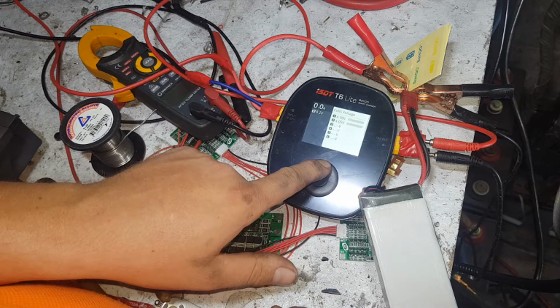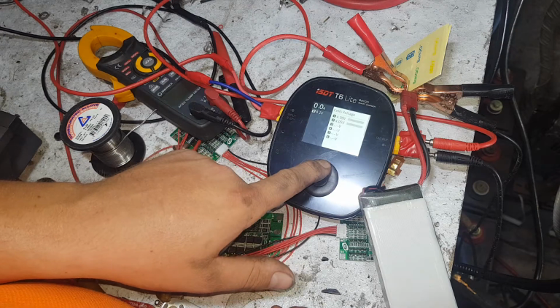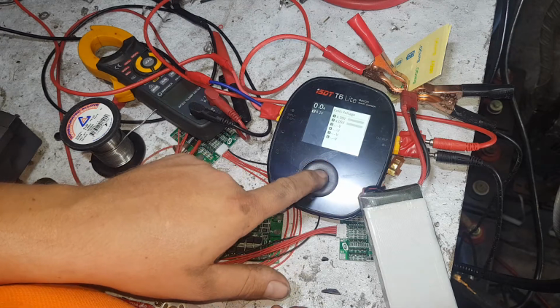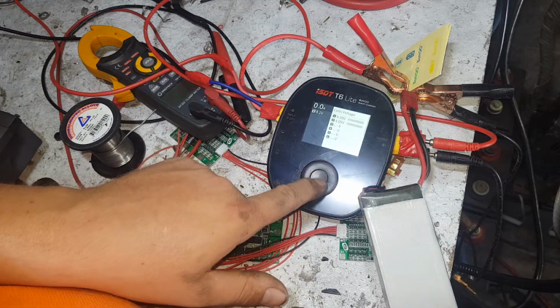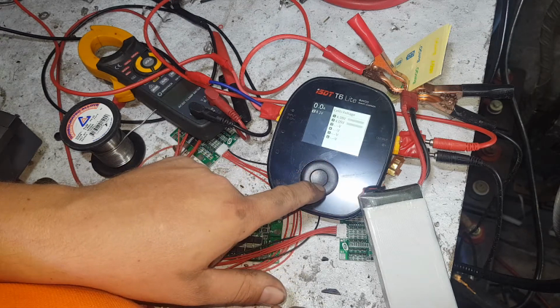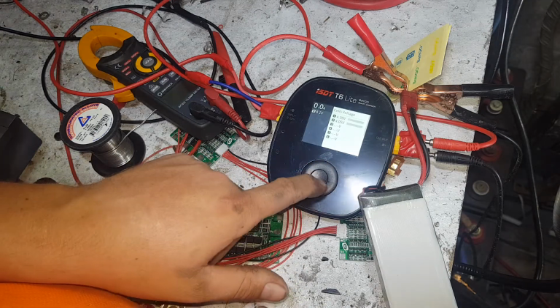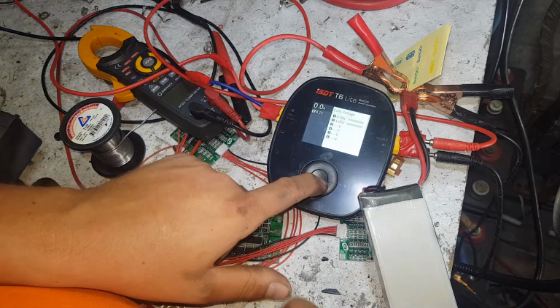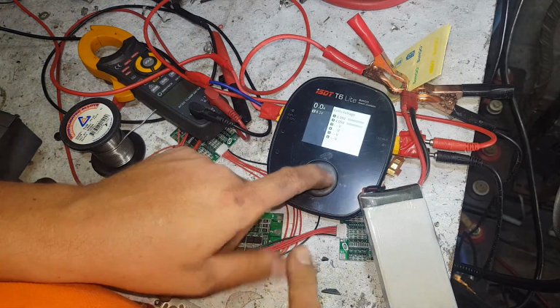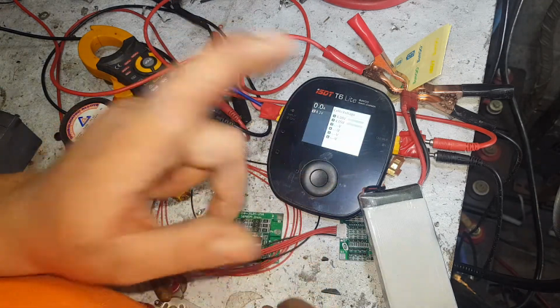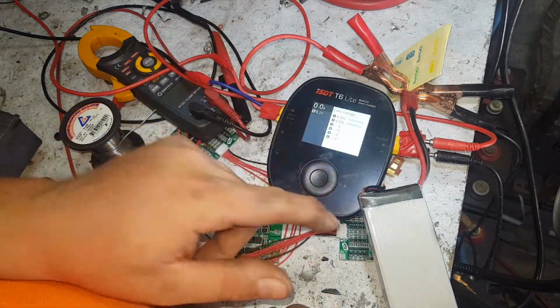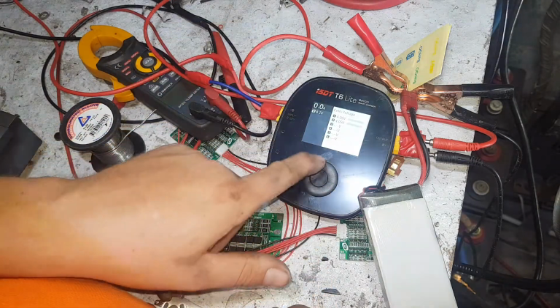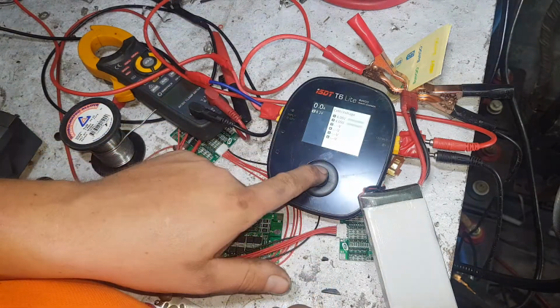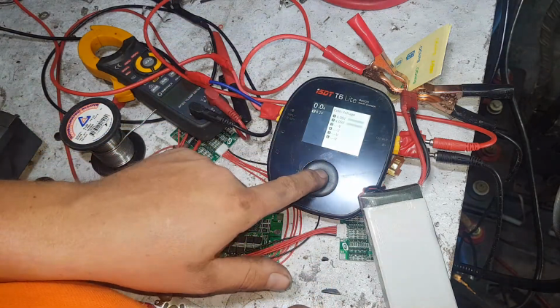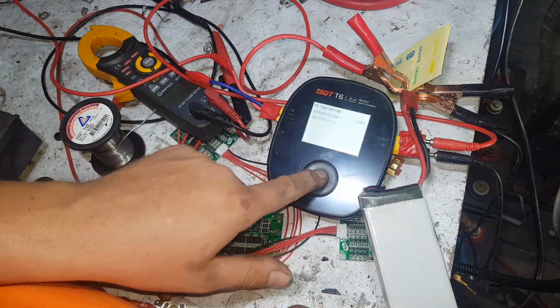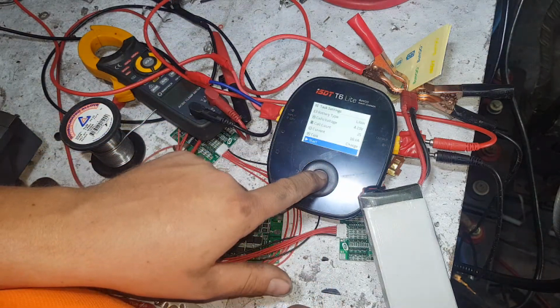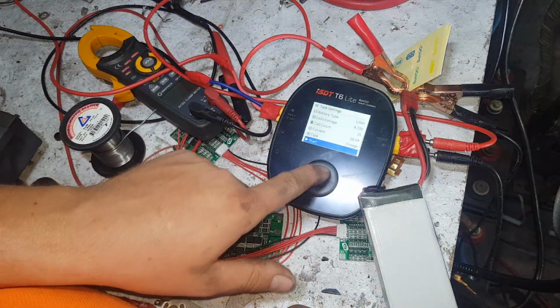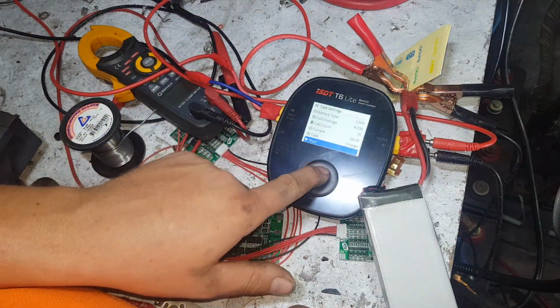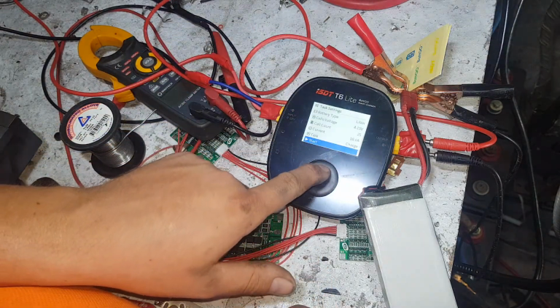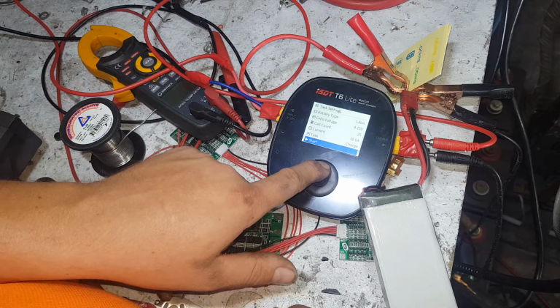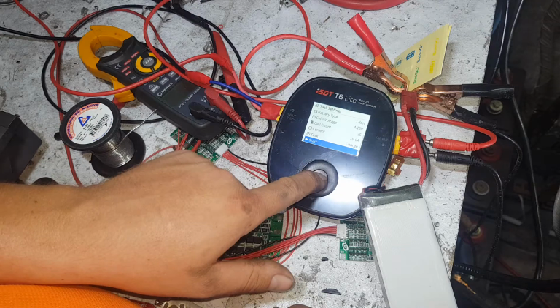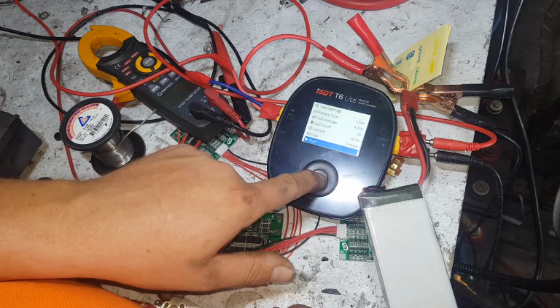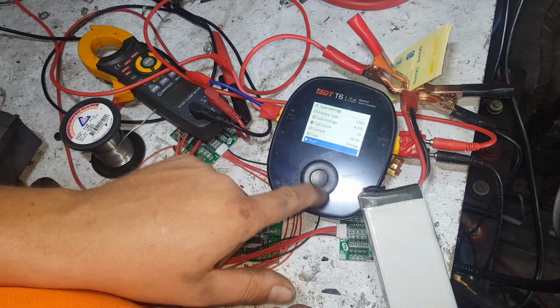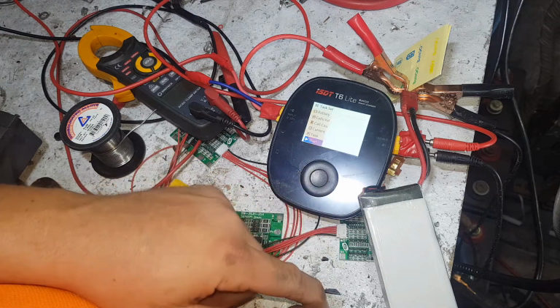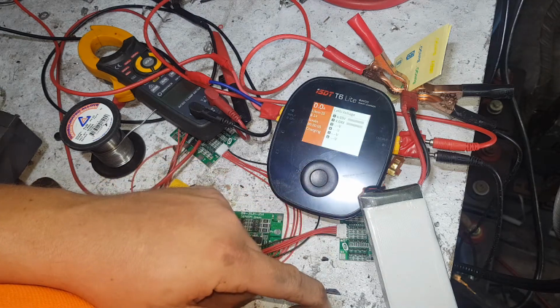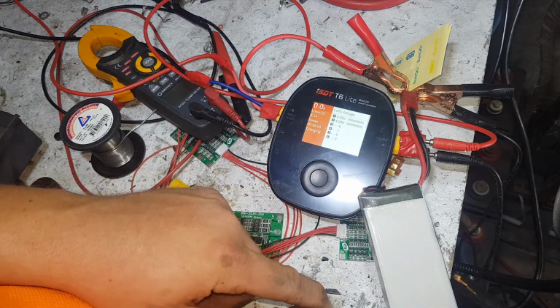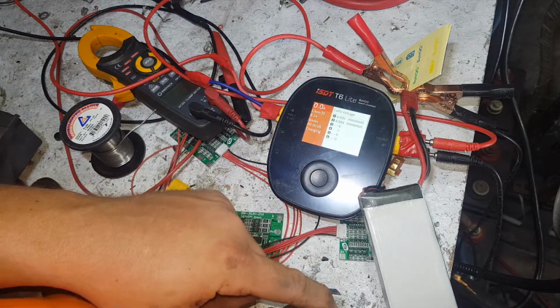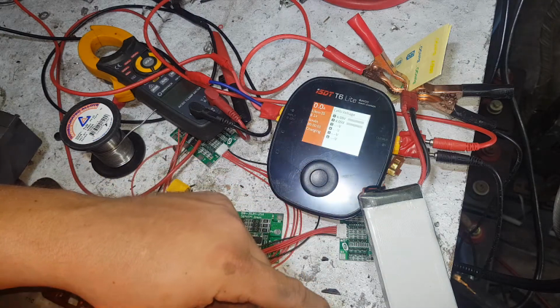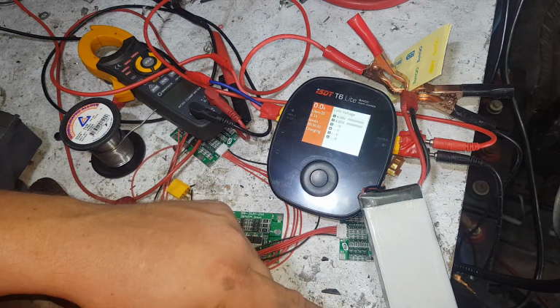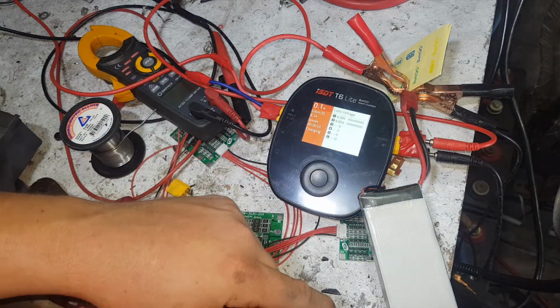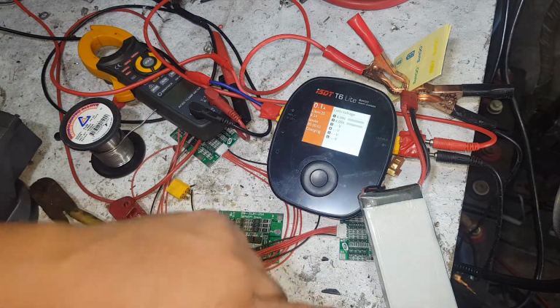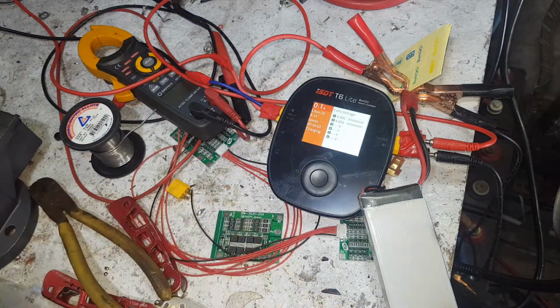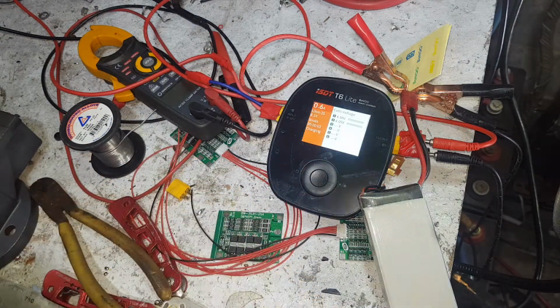It's not going to show cell impedance yet - it might only do that when it's finished charging. So we'll let it charge and I'll come back in a minute if that is the case.